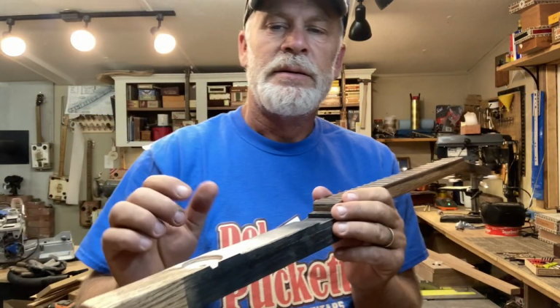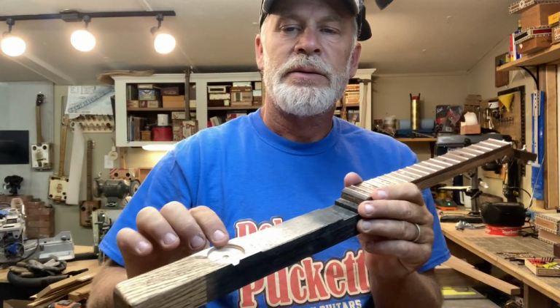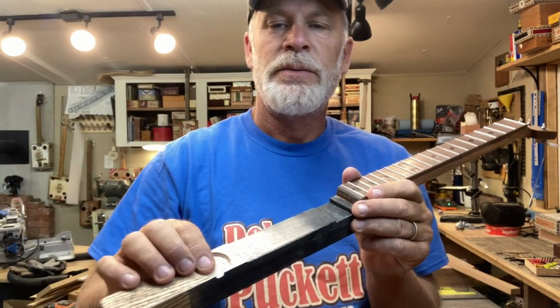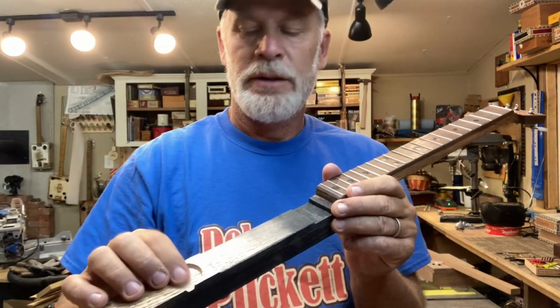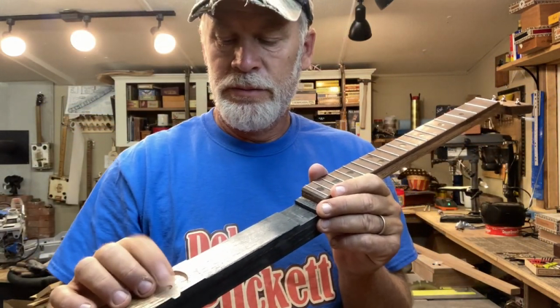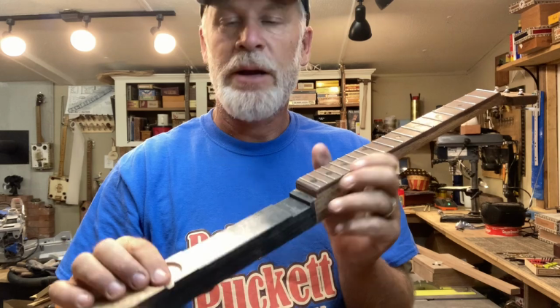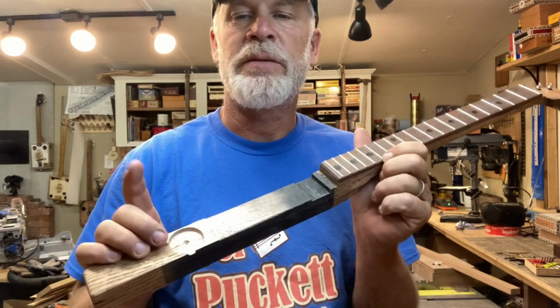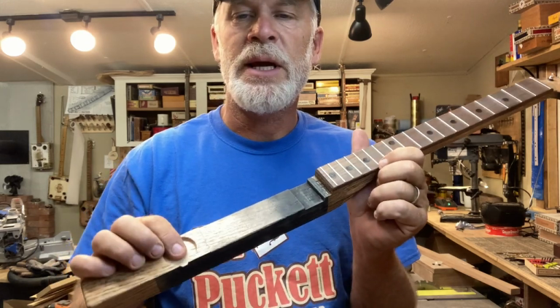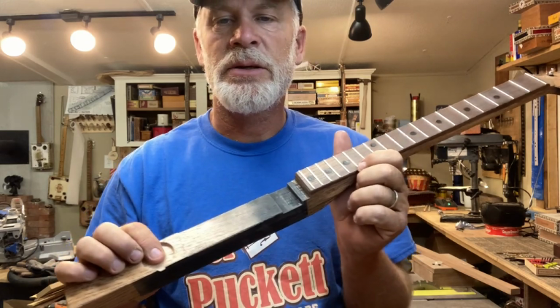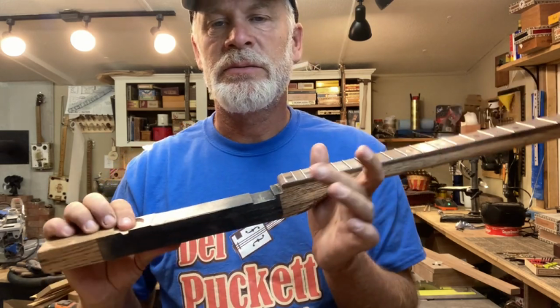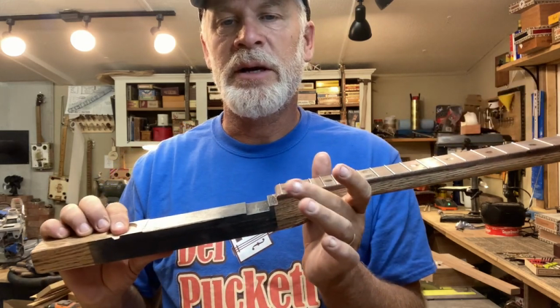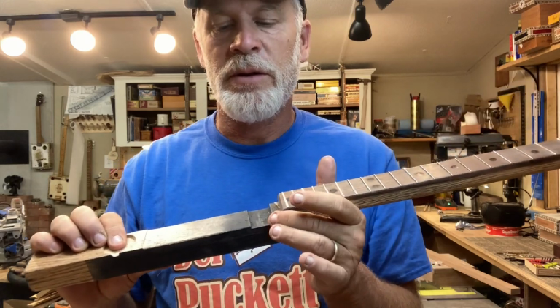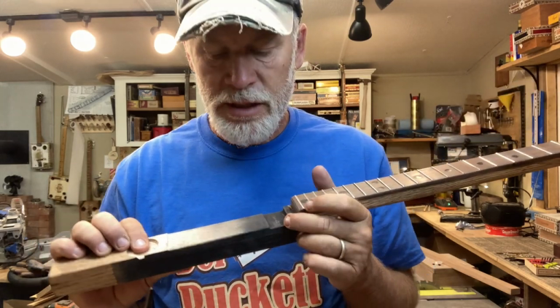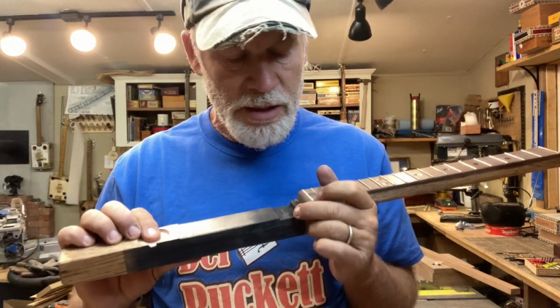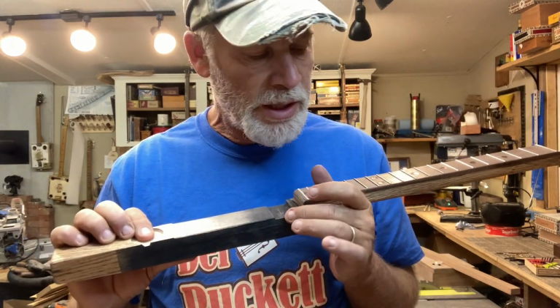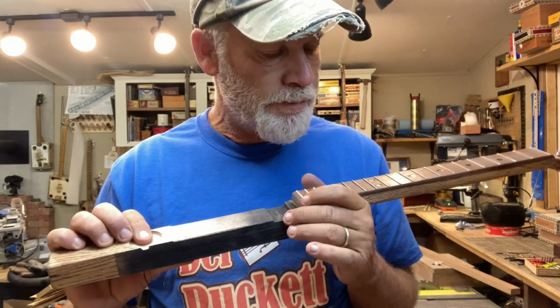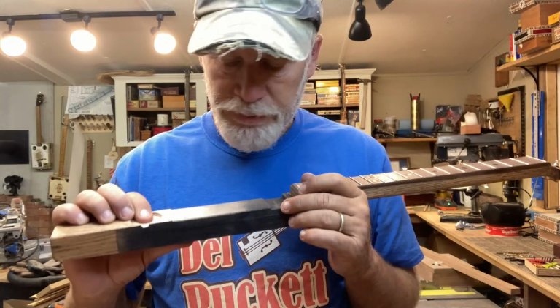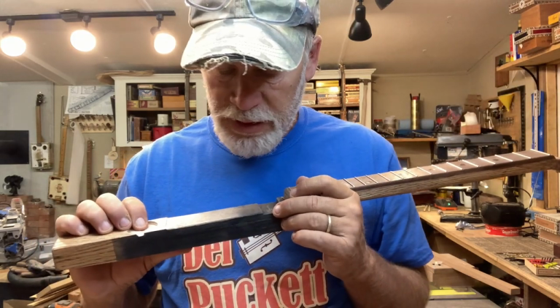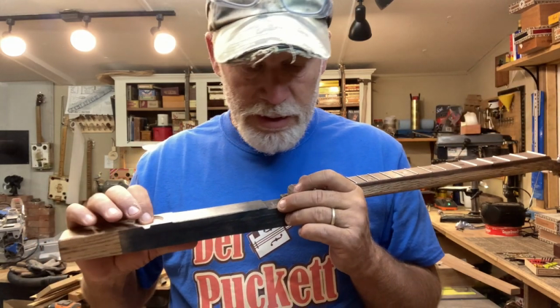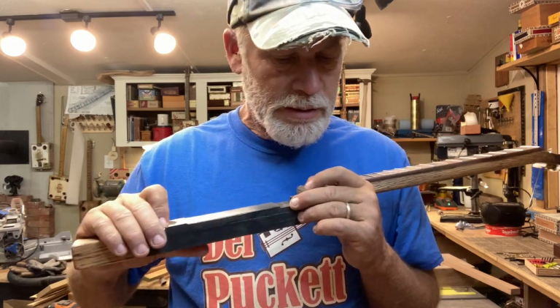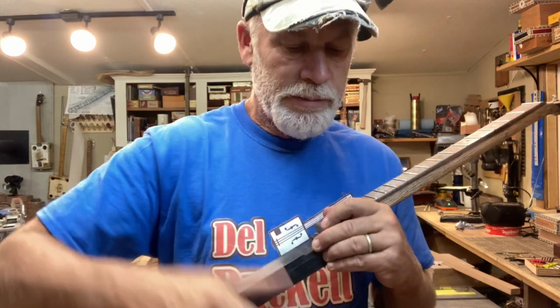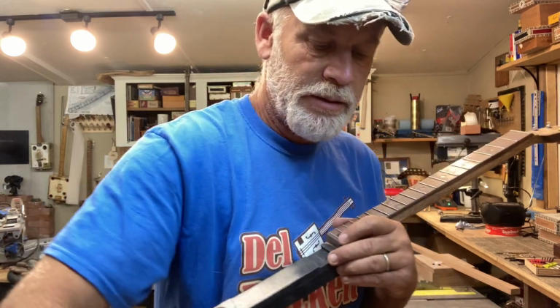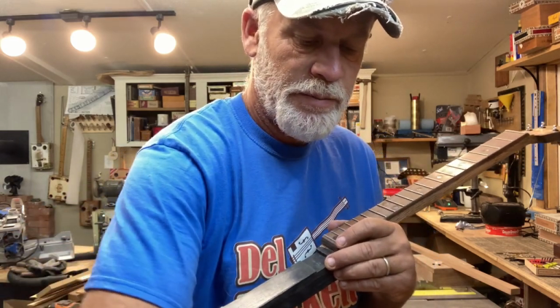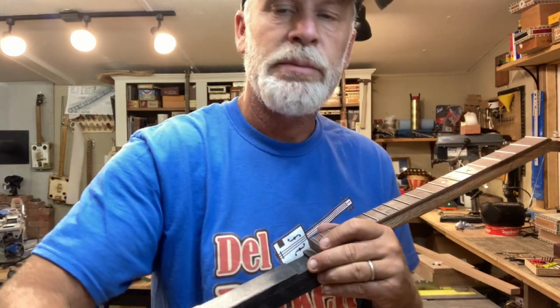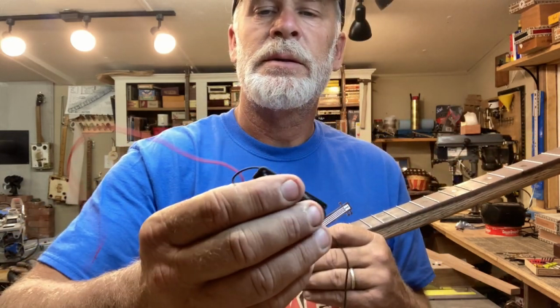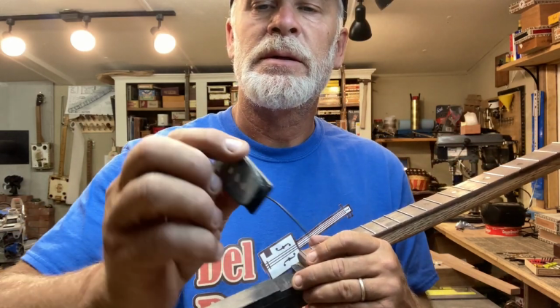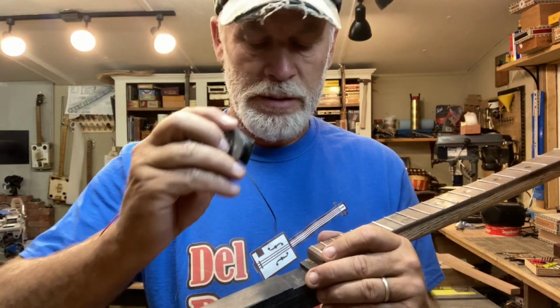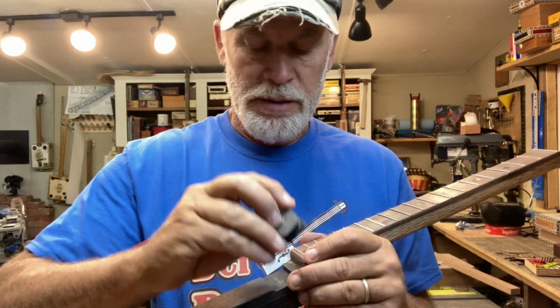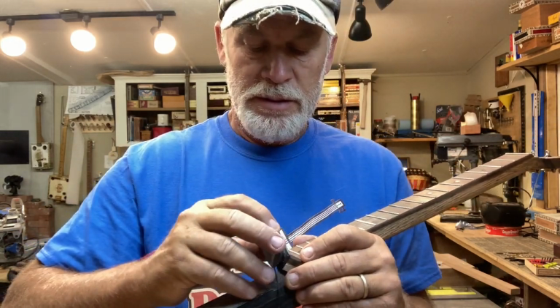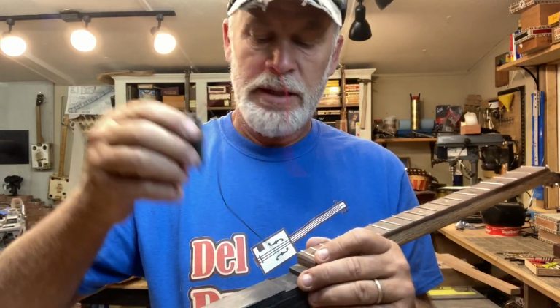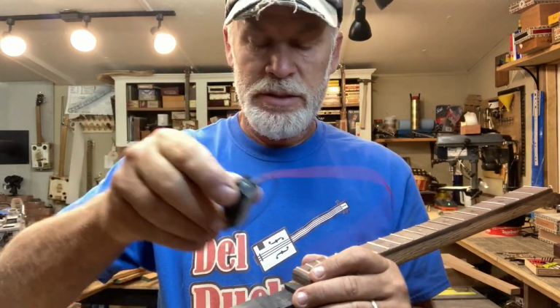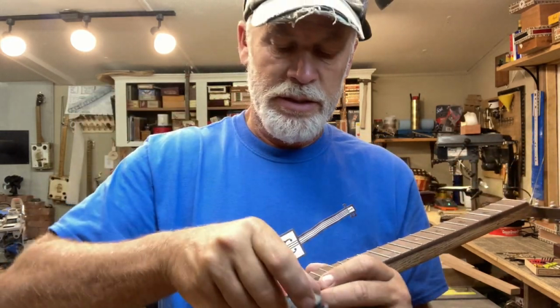We are routed out for the piezo and routed out for the pickup. Here is the pickup — that distressed looking one.